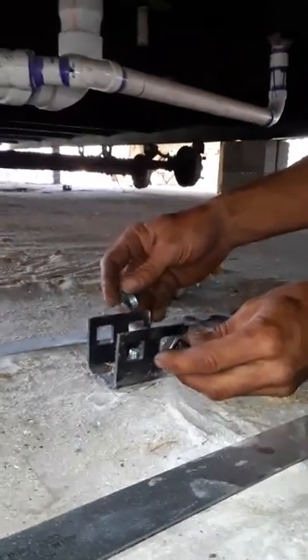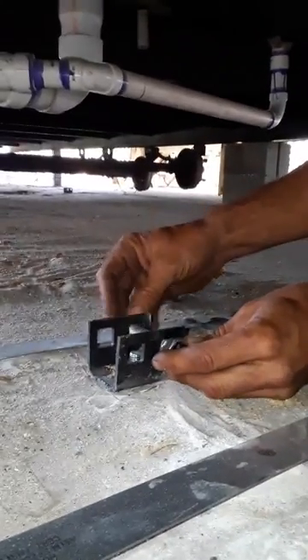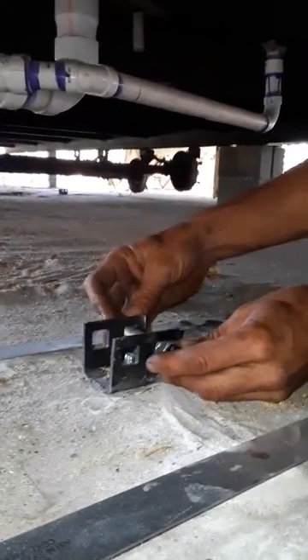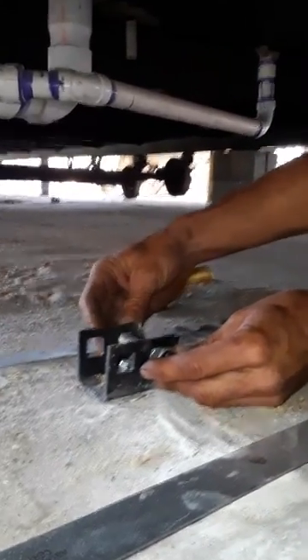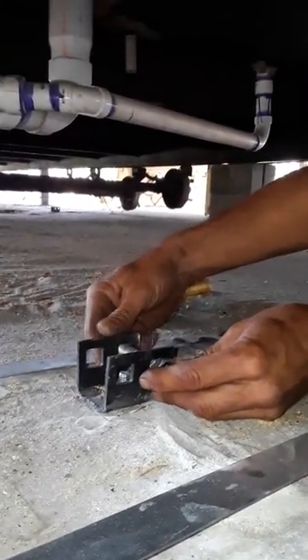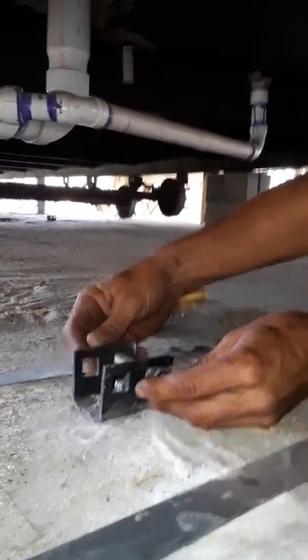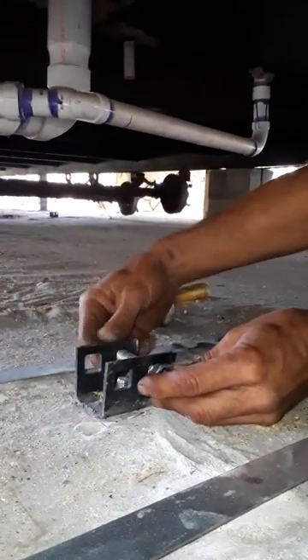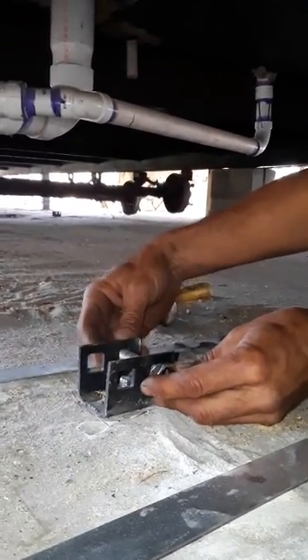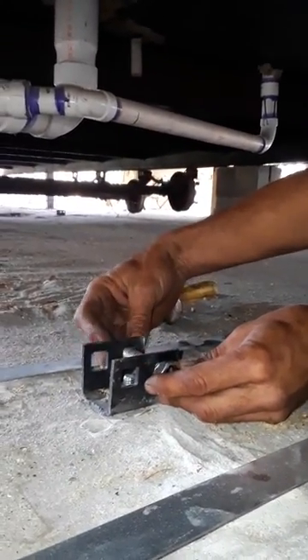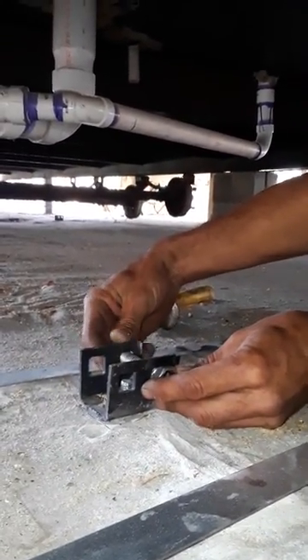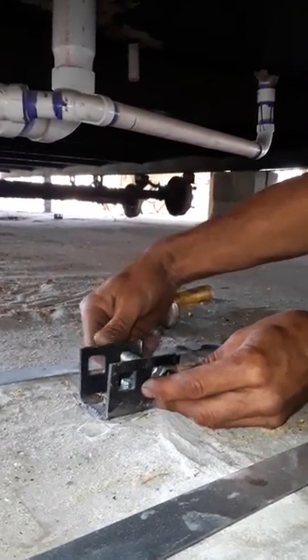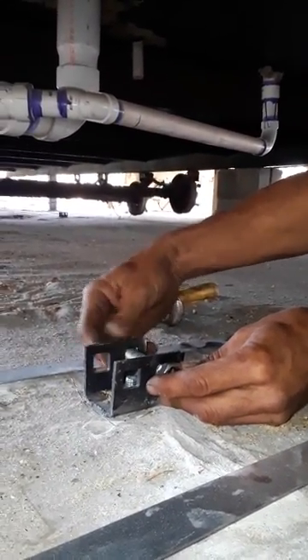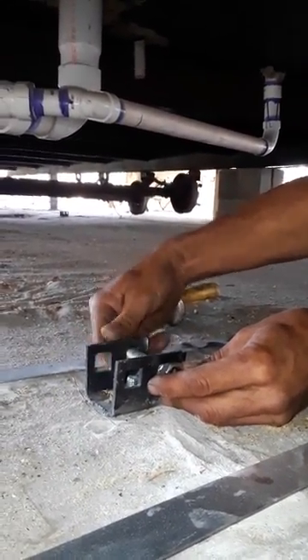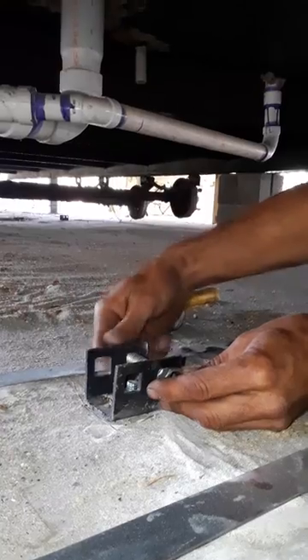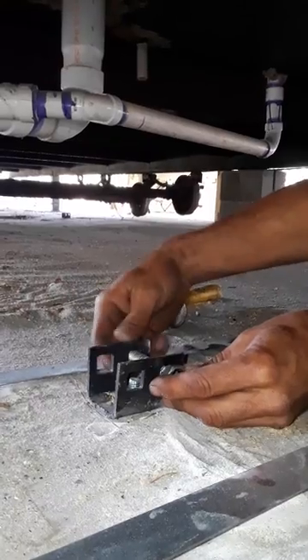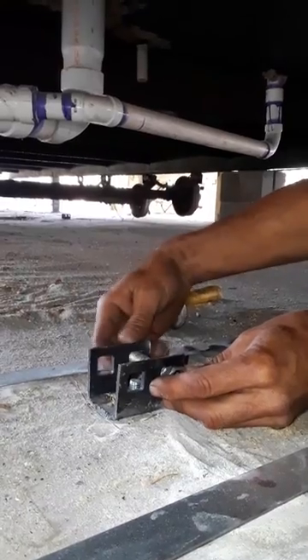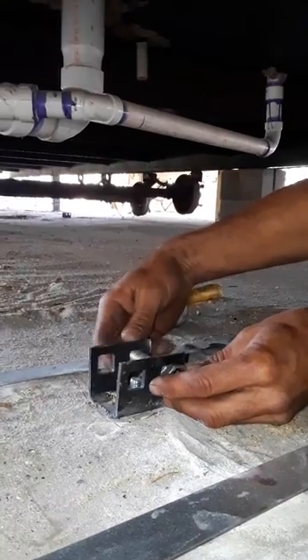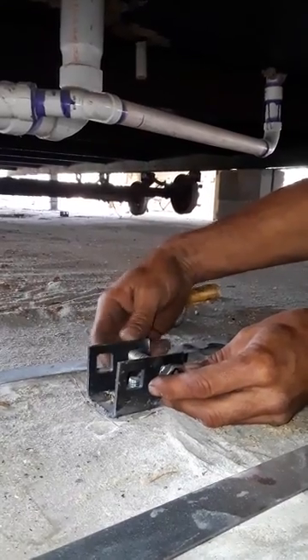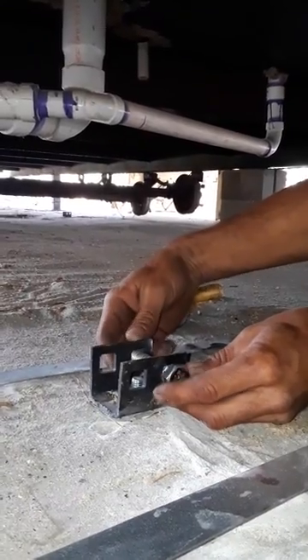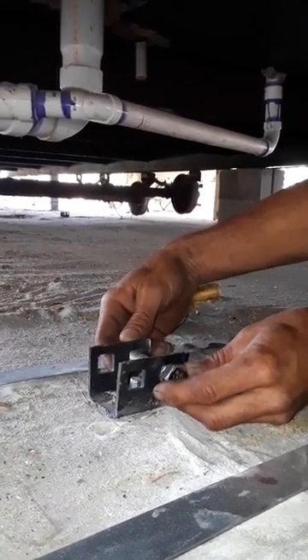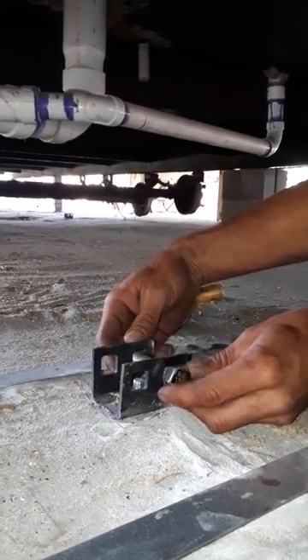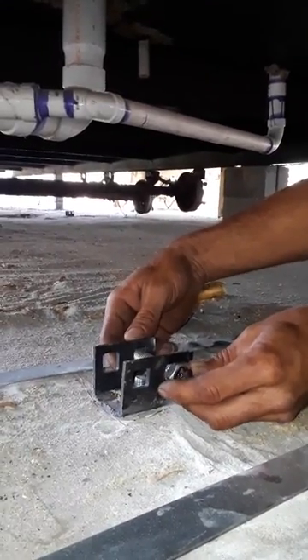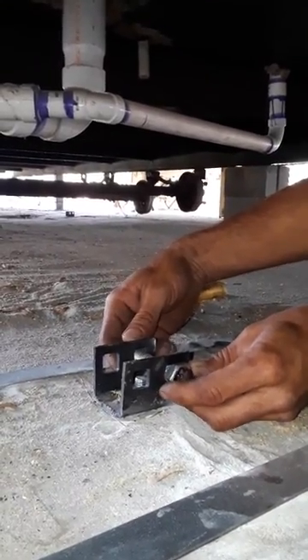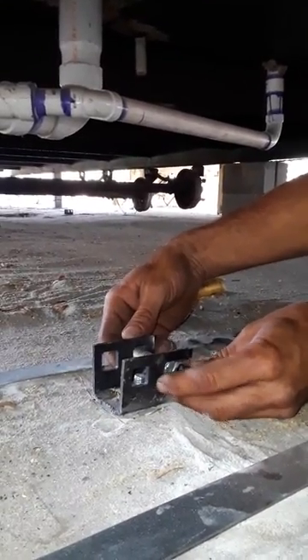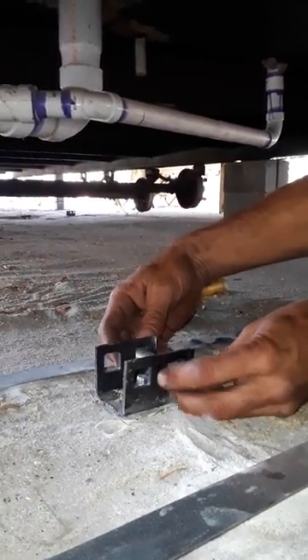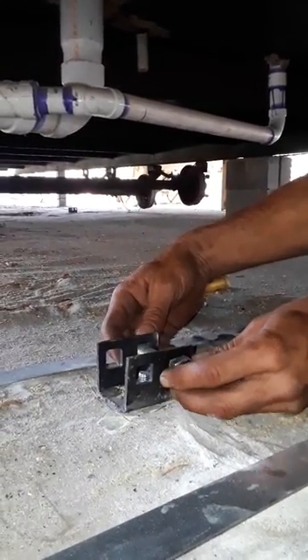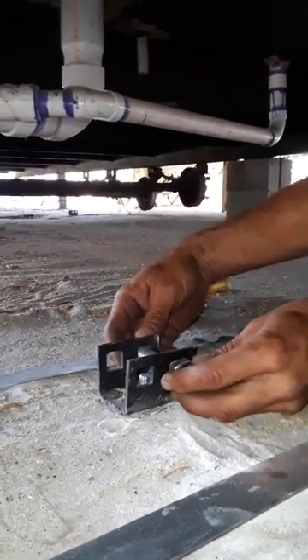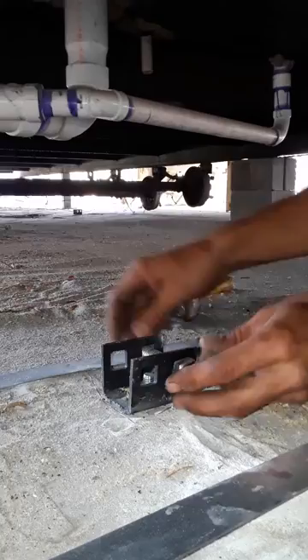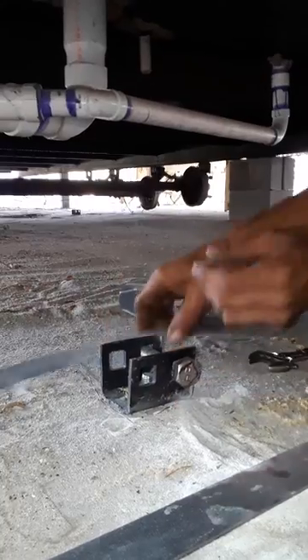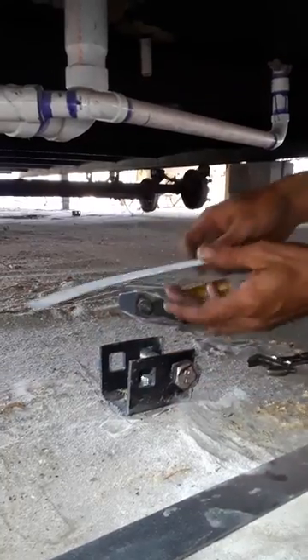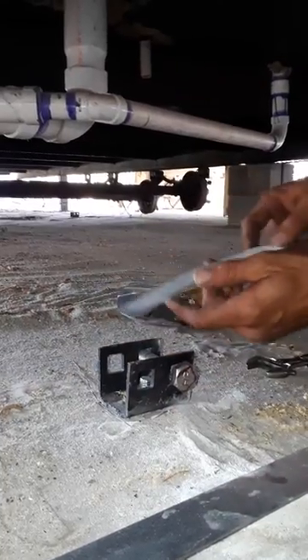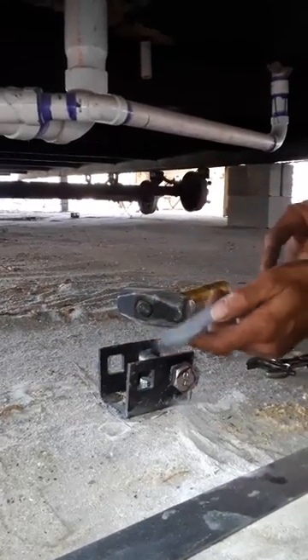He's just making sure it works right first. He's starting the bolt on the other side, but he's leaving enough slack in the nut to where he can still spin it.